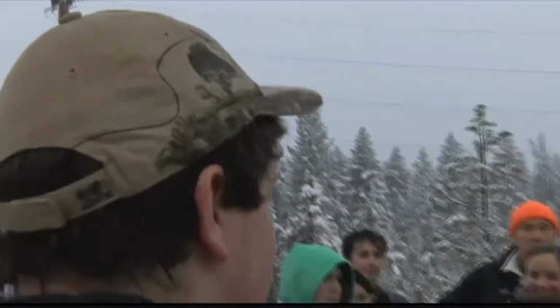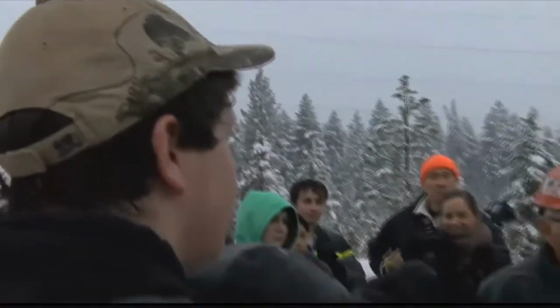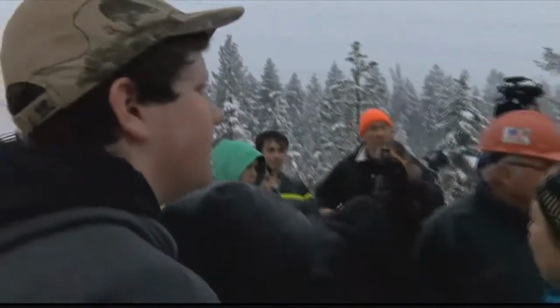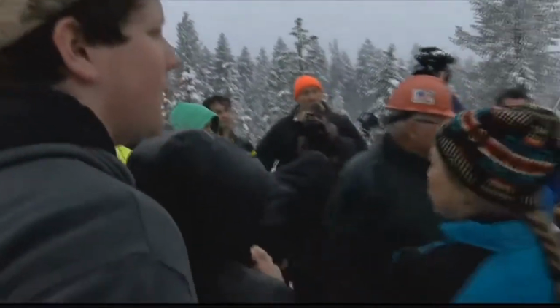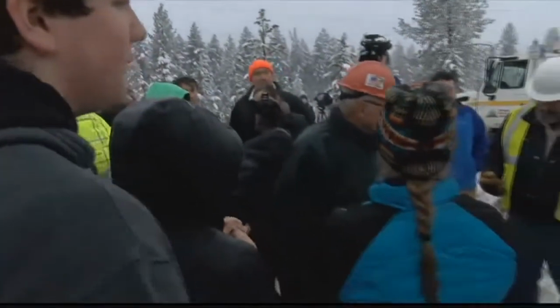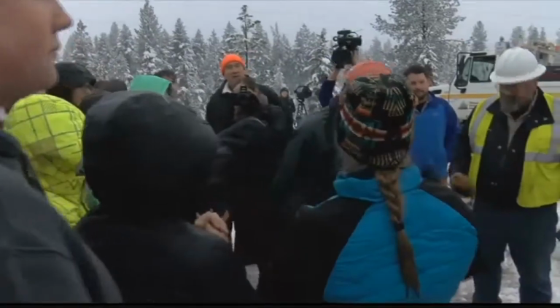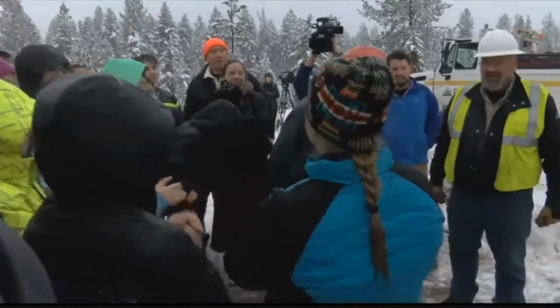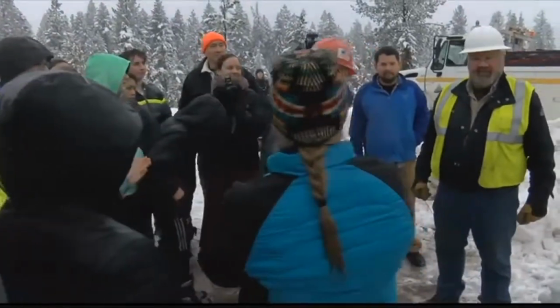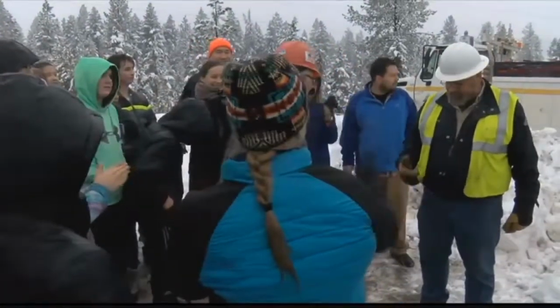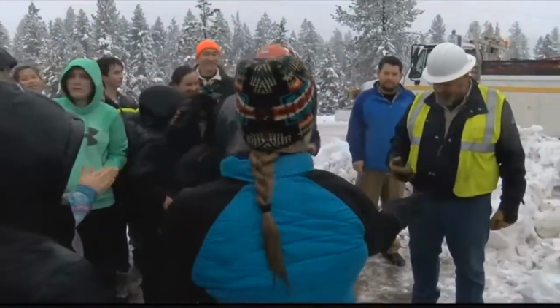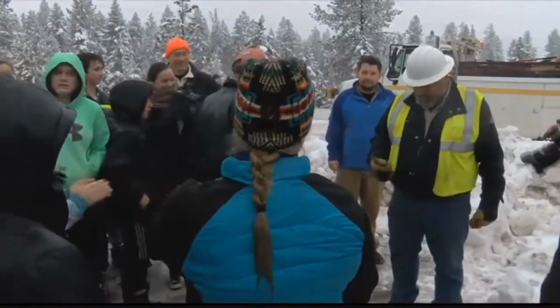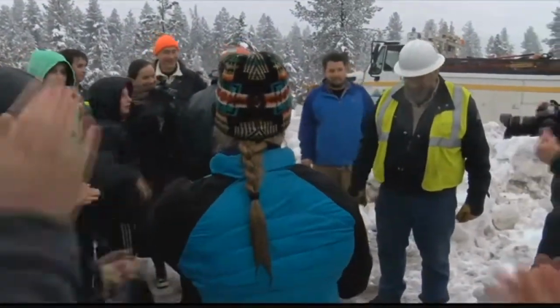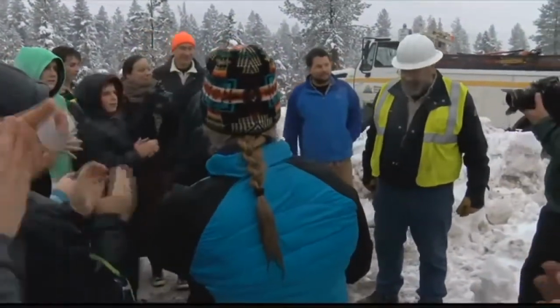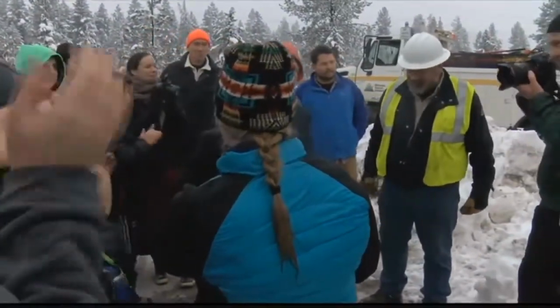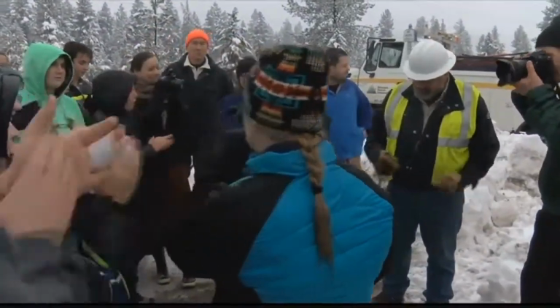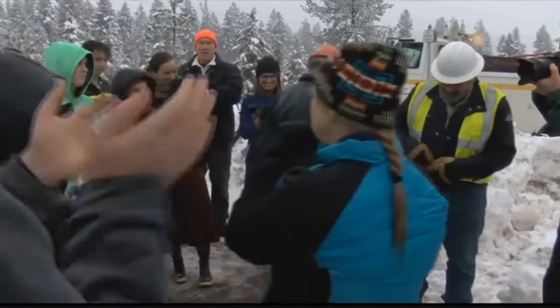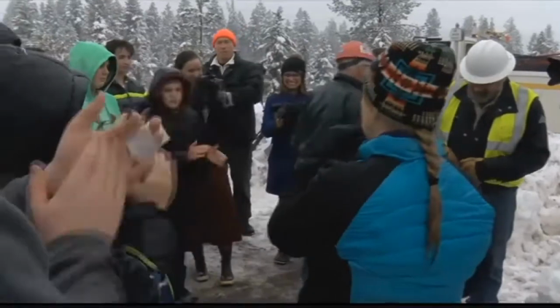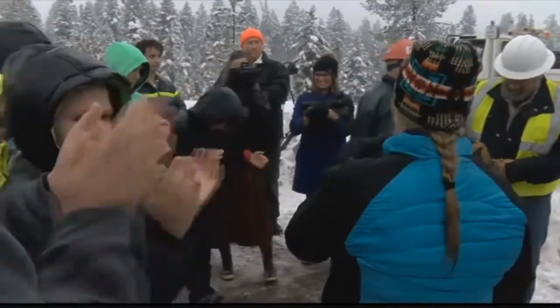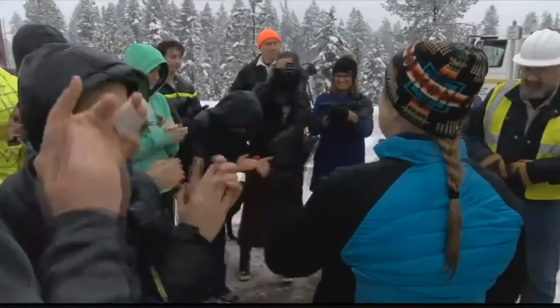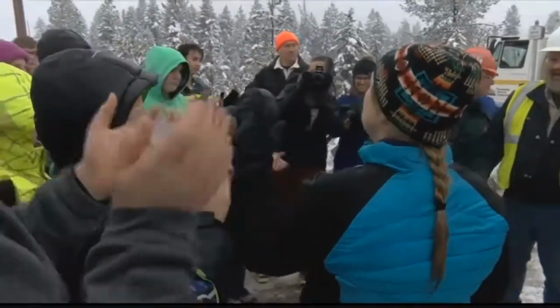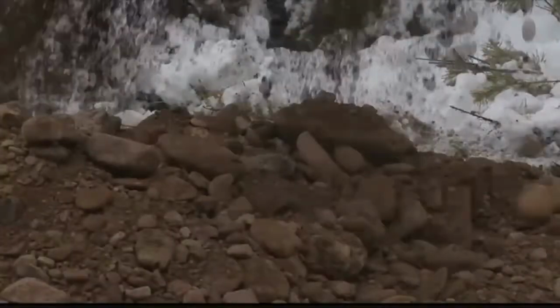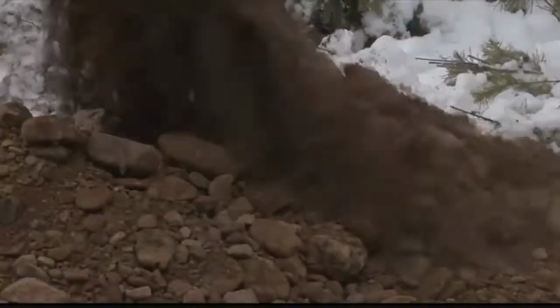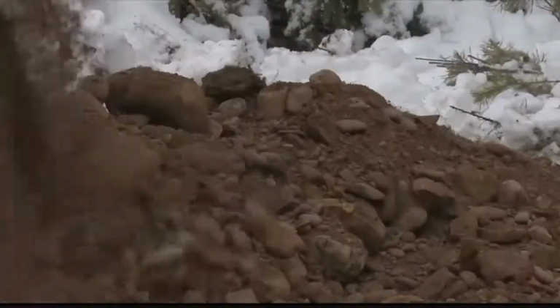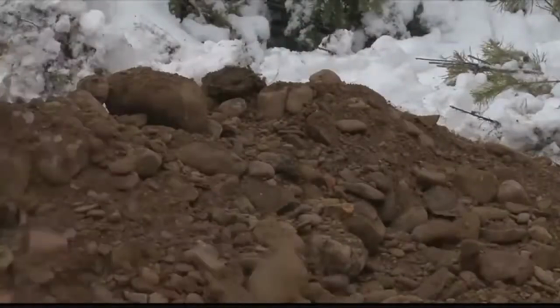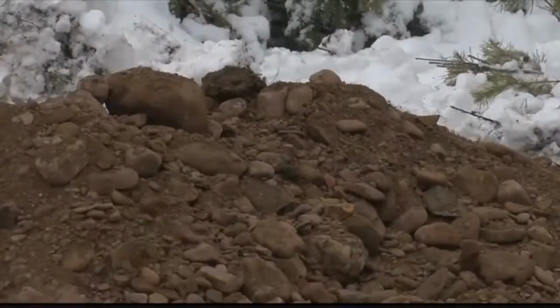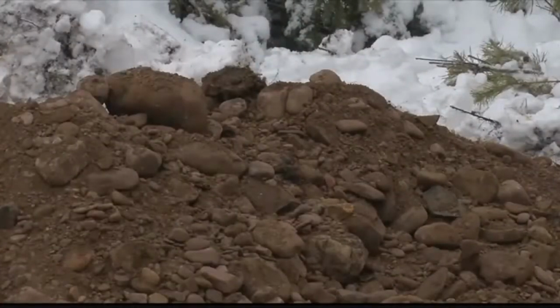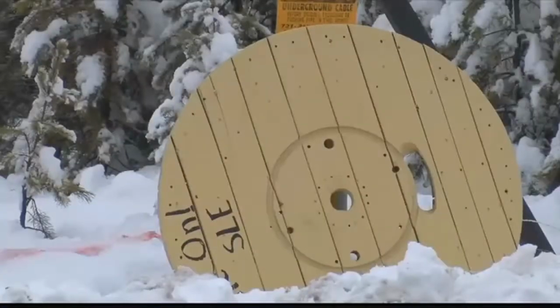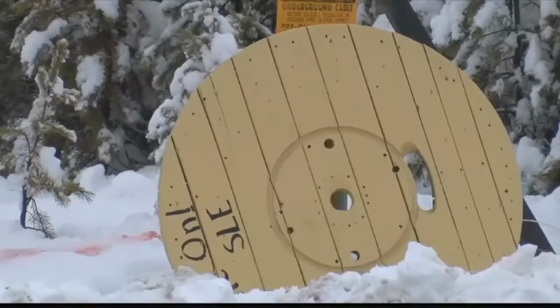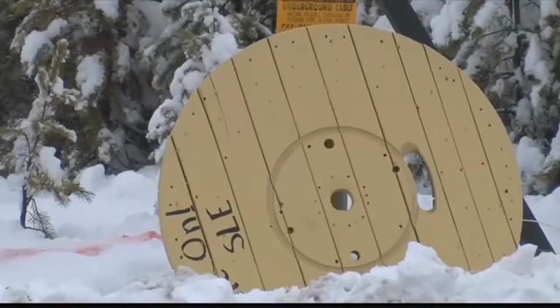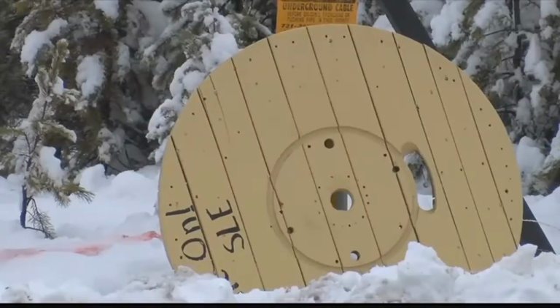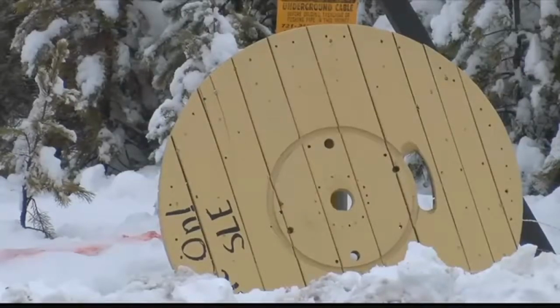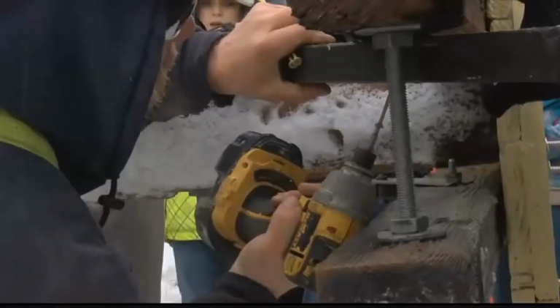Now, instead of destroying the nest, Mrs. Bartlett, a science and math teacher at Sealy Lake Elementary School, worked with Missoula Electric and Pyramid Mountain Lumber to help relocate the bird nest. Bartlett turned to her students' creativity to turn an unfortunate situation into a learning moment.